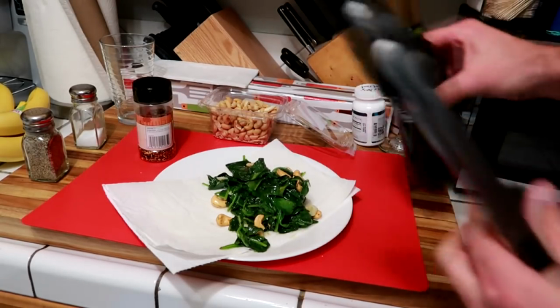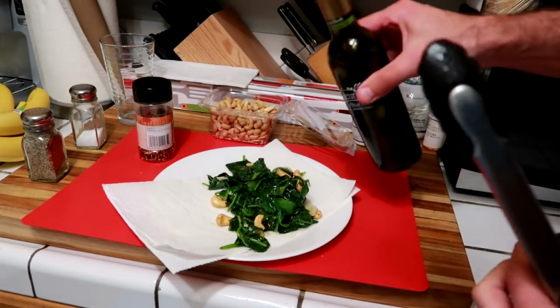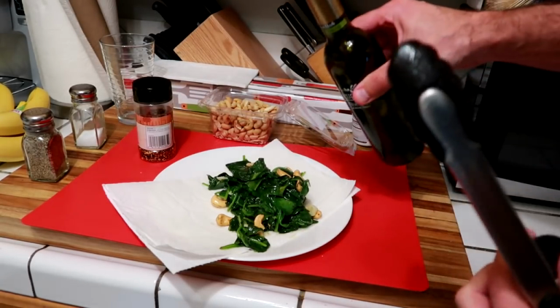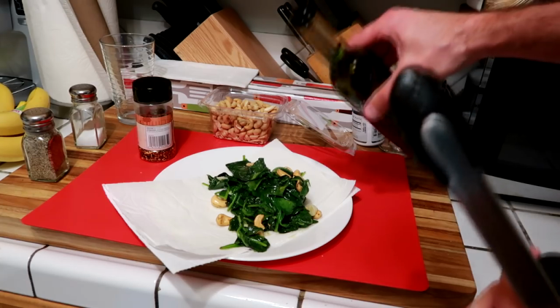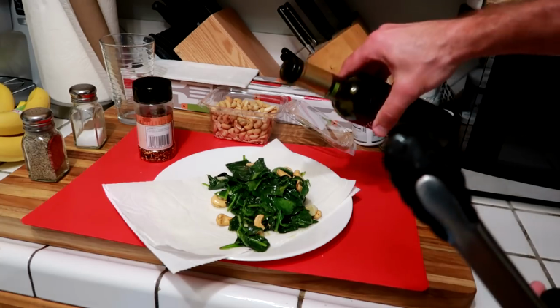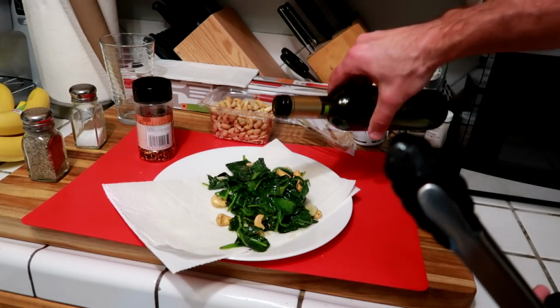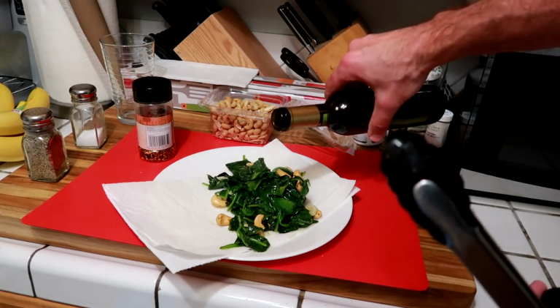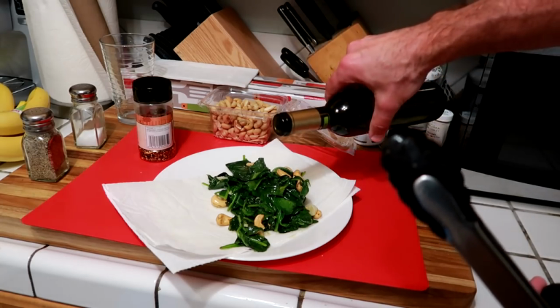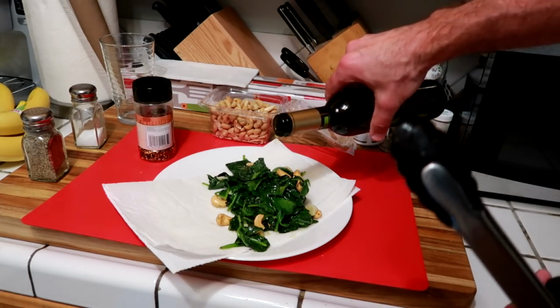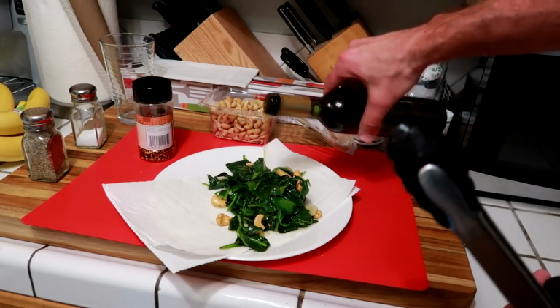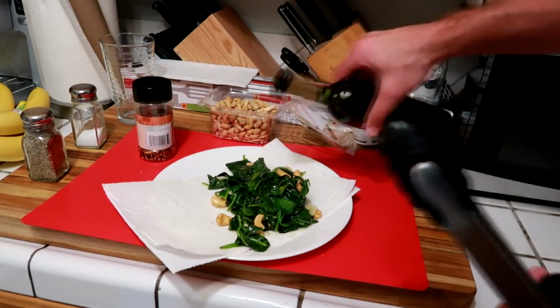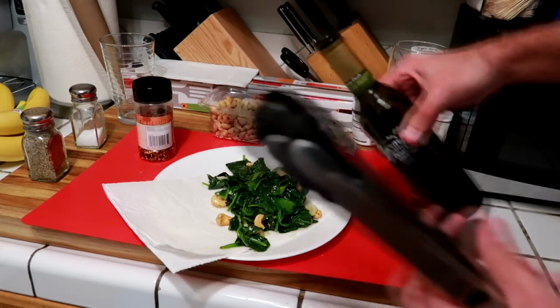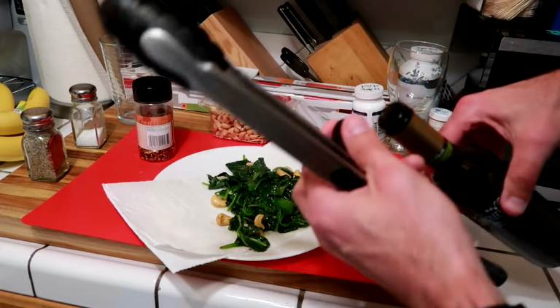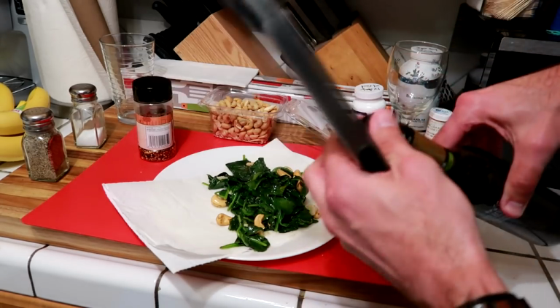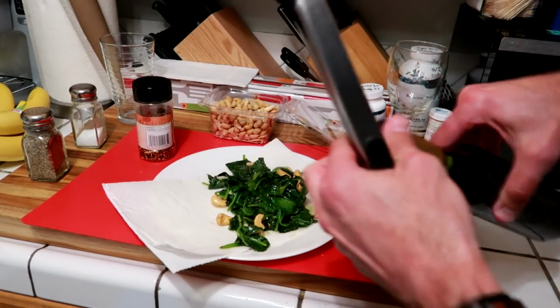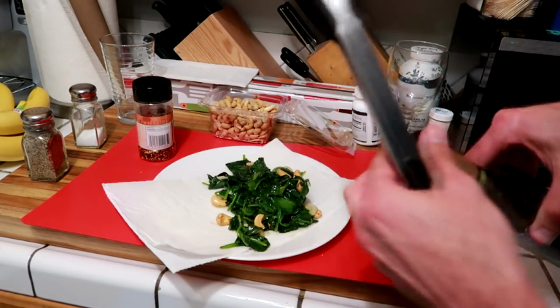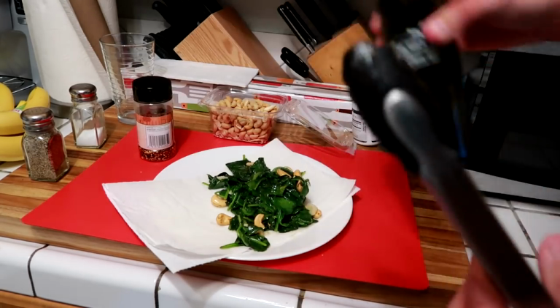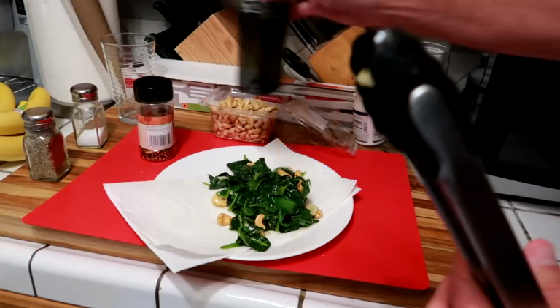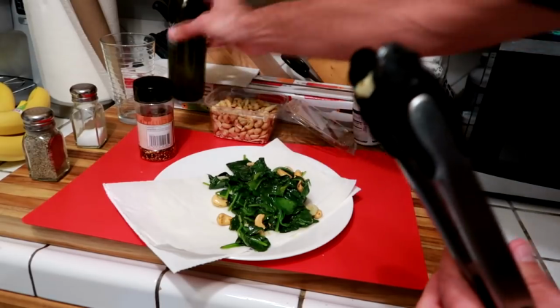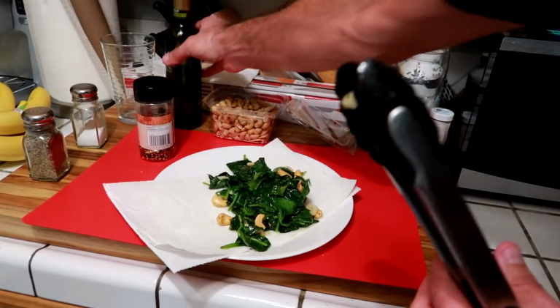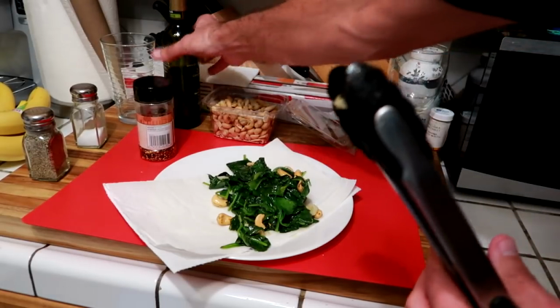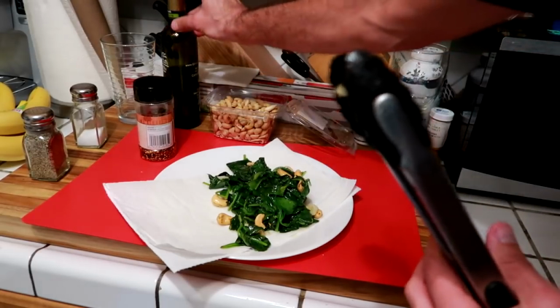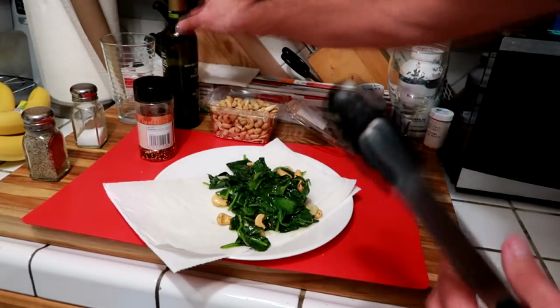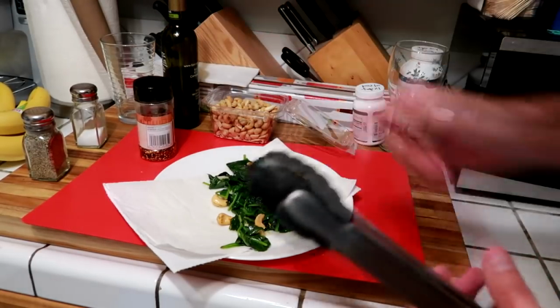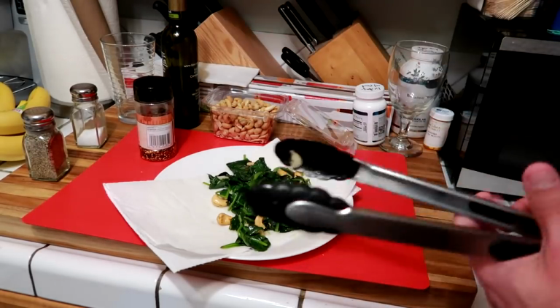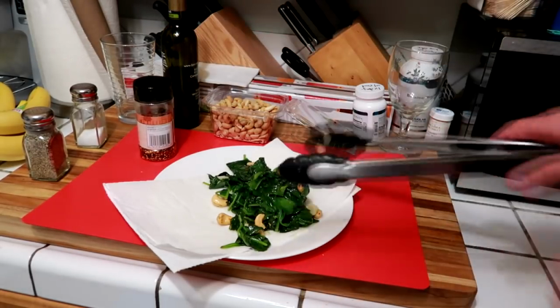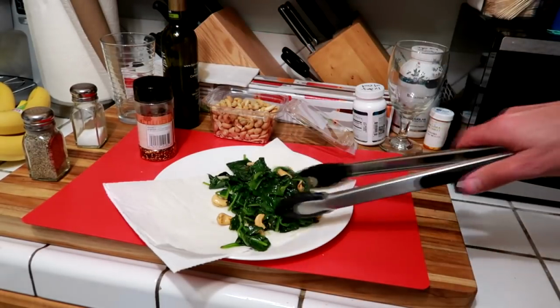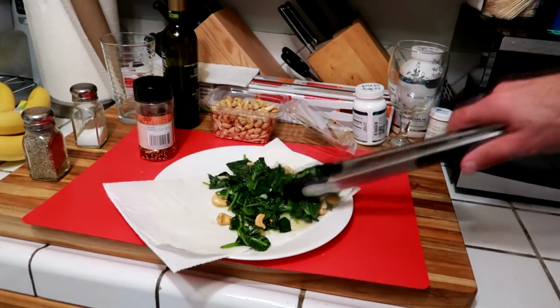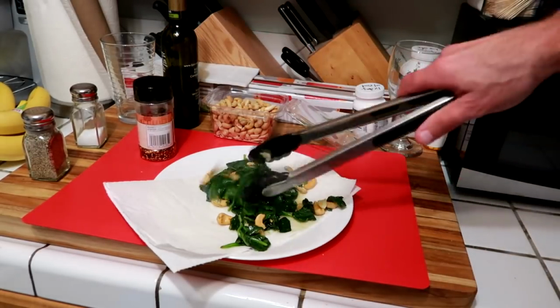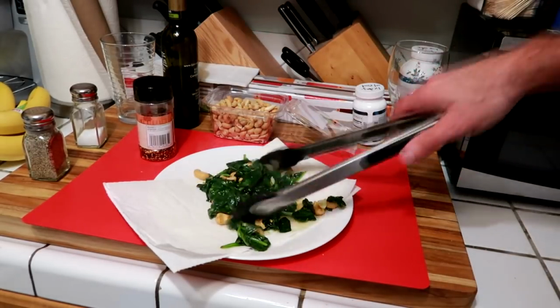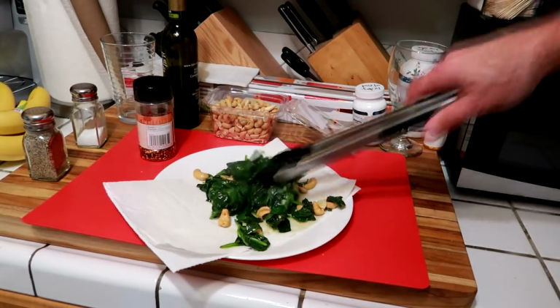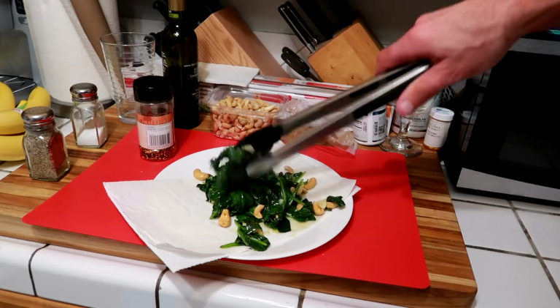And just for a little bit of taste, I'm going to pour a little bit of the extra virgin olive oil on there — that's really high quality — and that gives it a nice, perfect flavor.